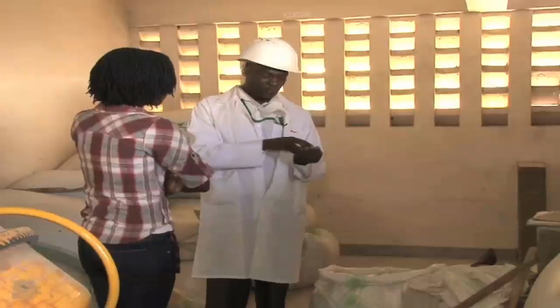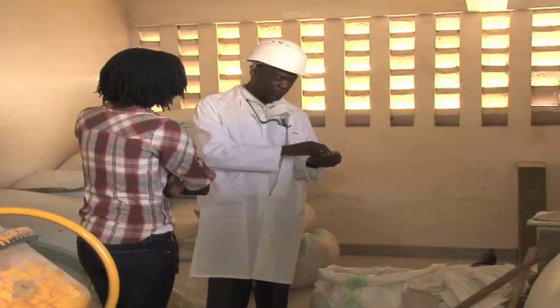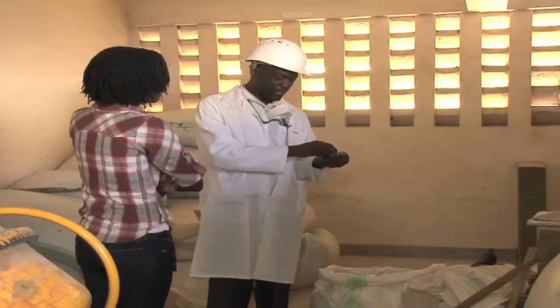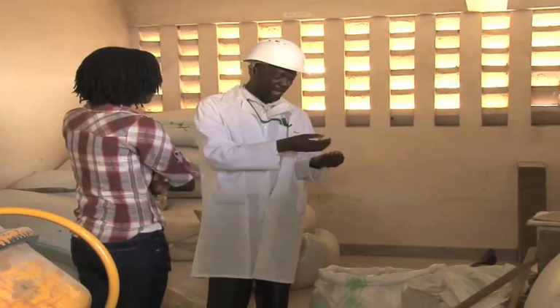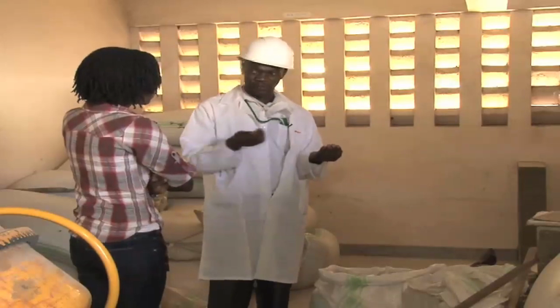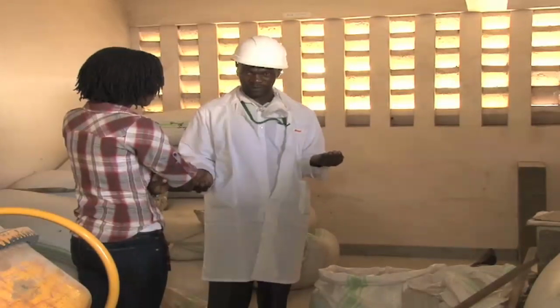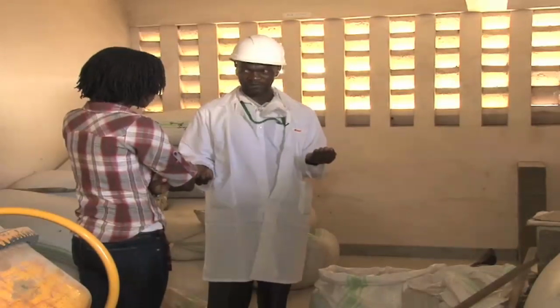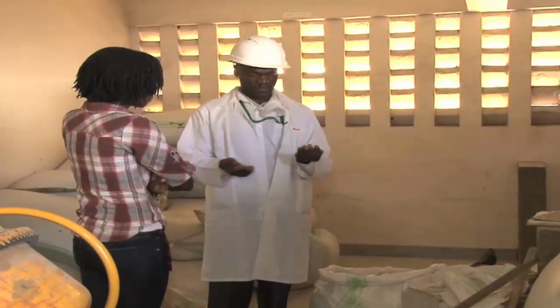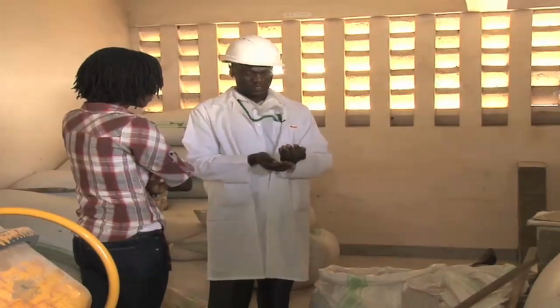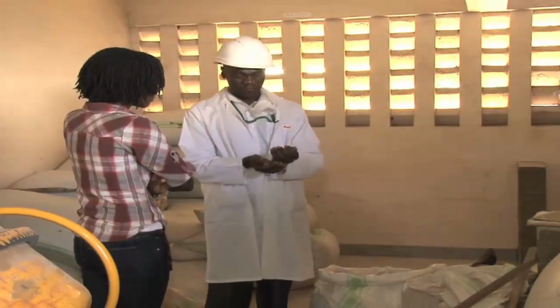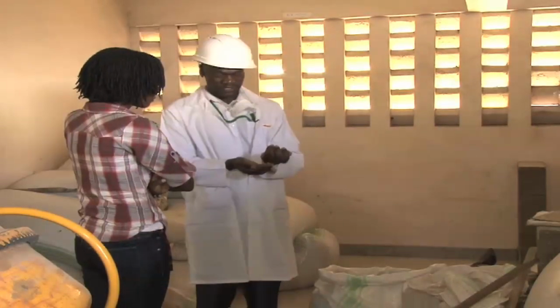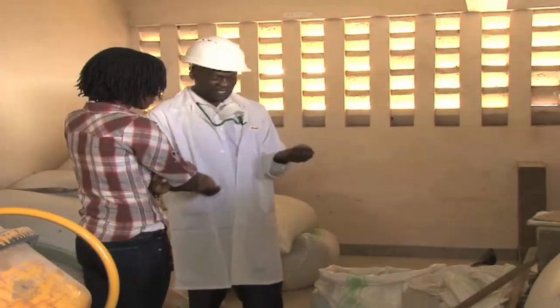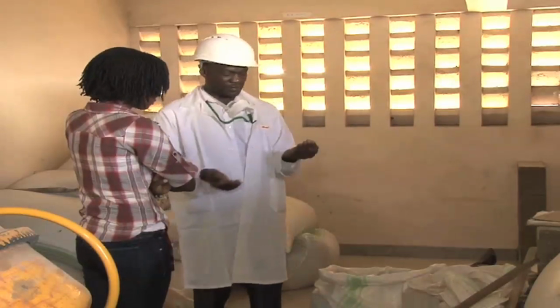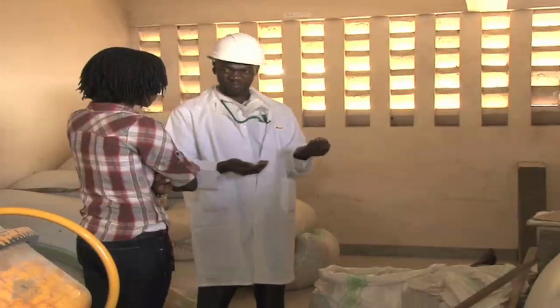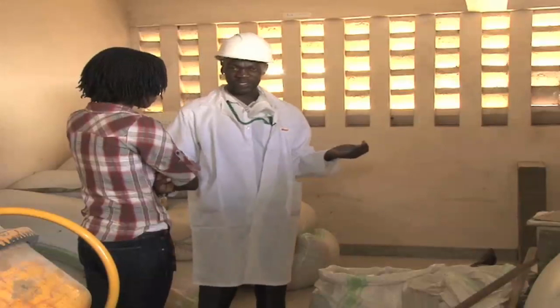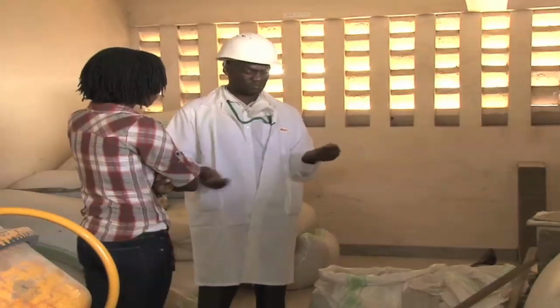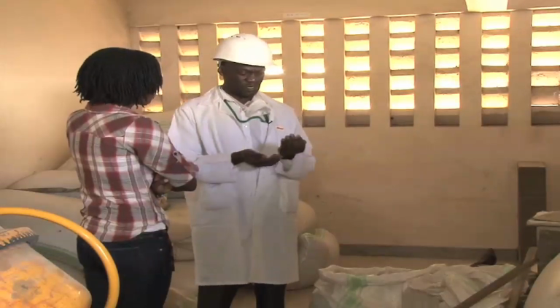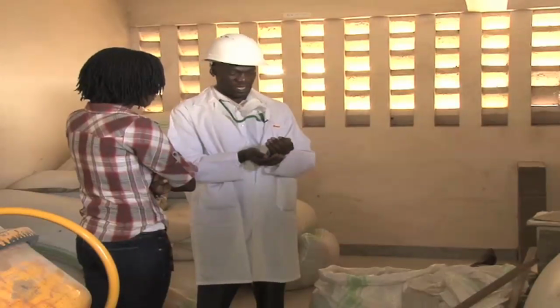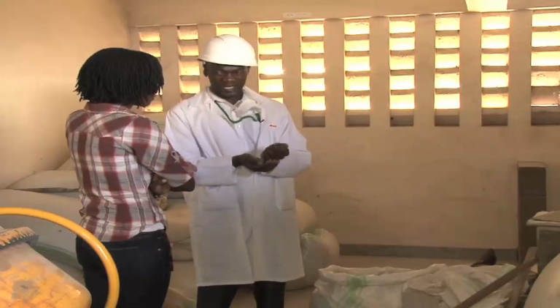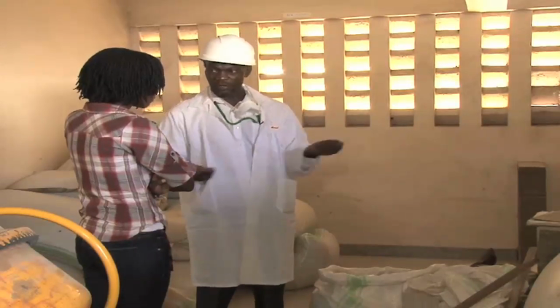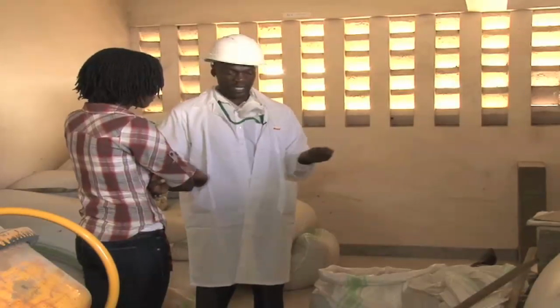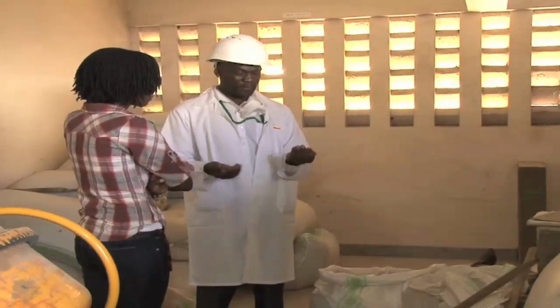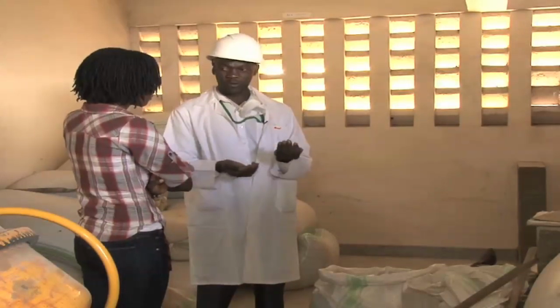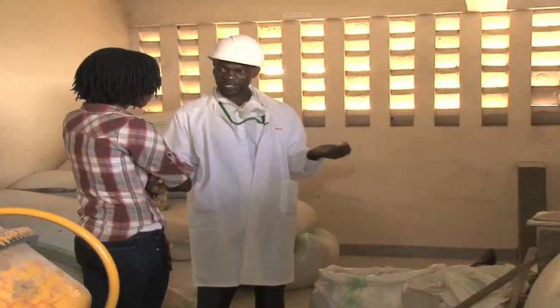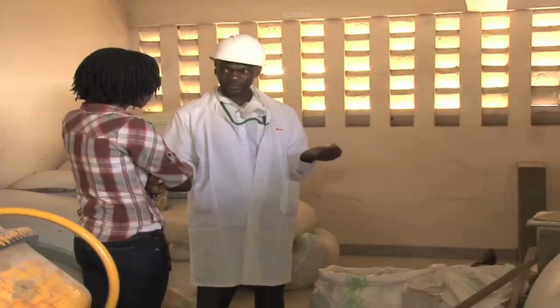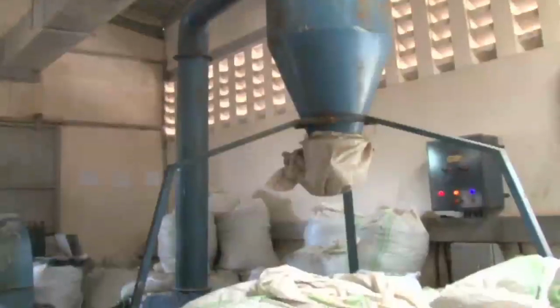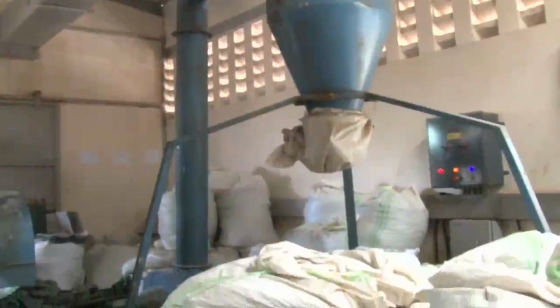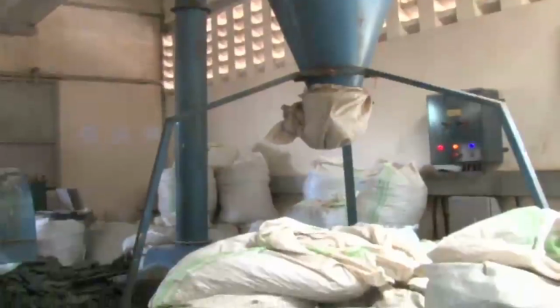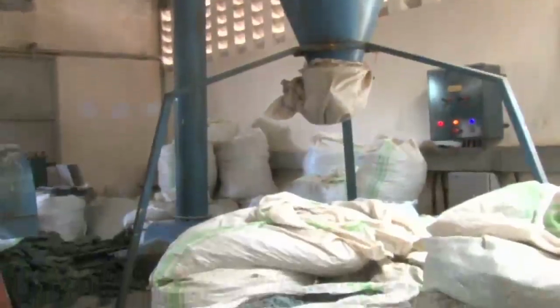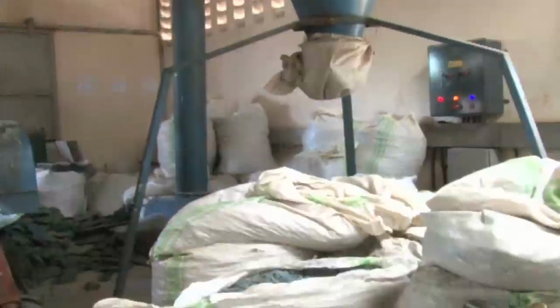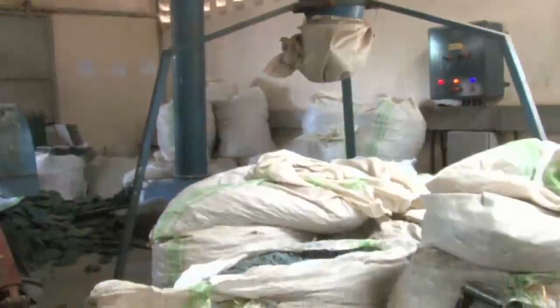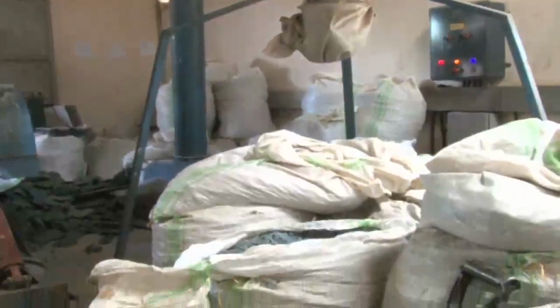These are used plastics, coming from jerry cans, basins, radios, curb bumpers, and computer cases. They are shredded before being mixed with the sand.